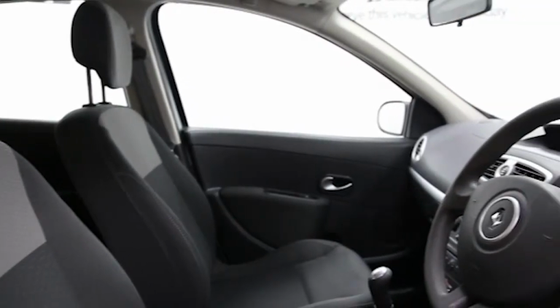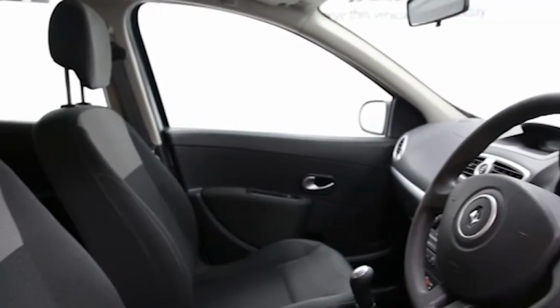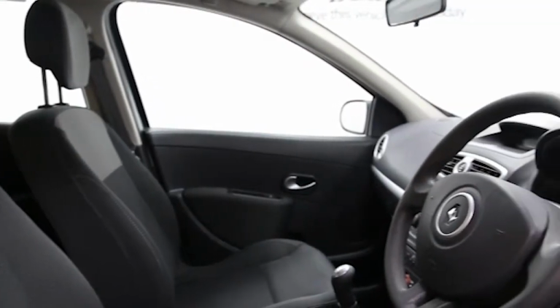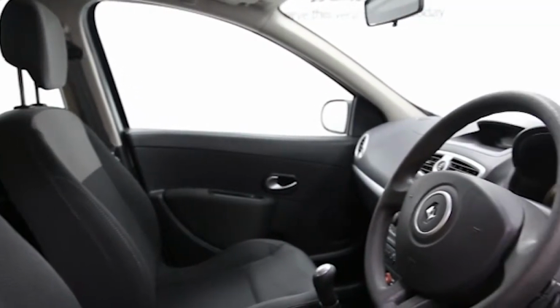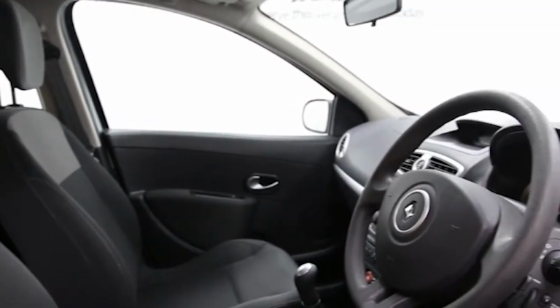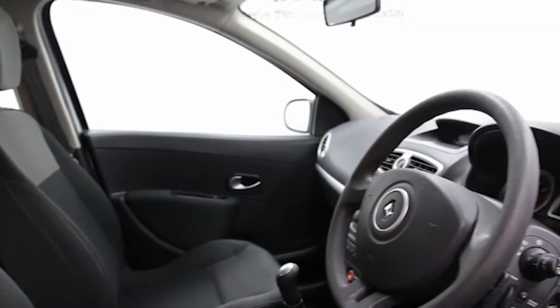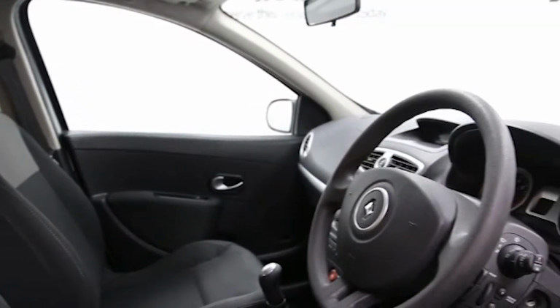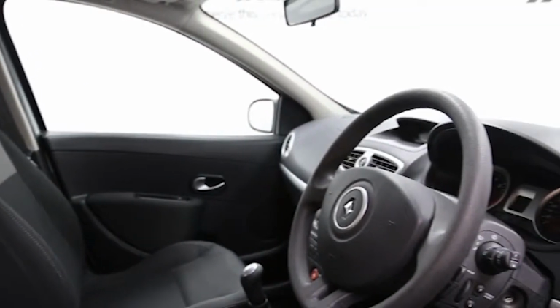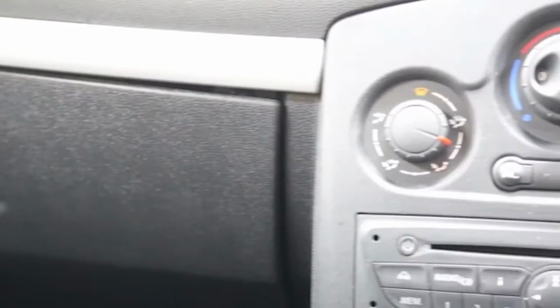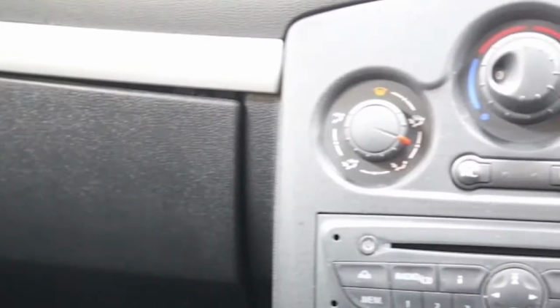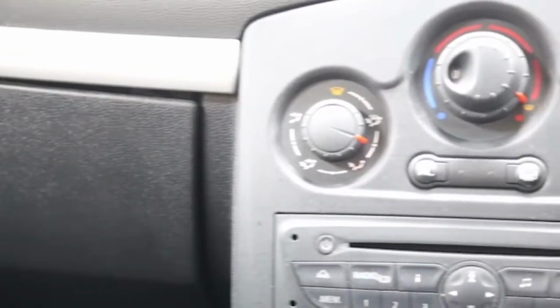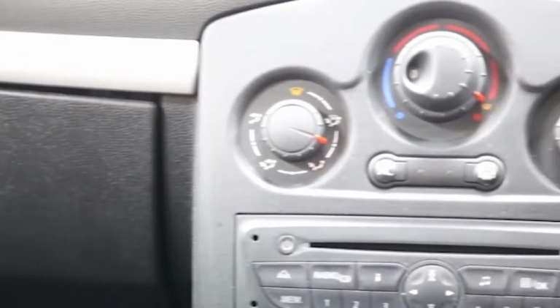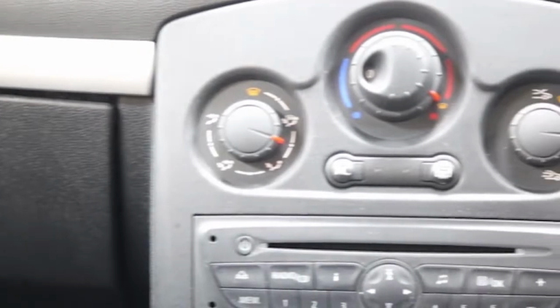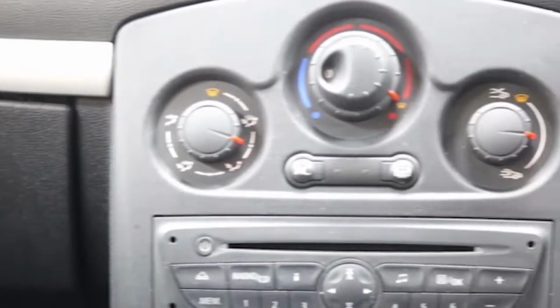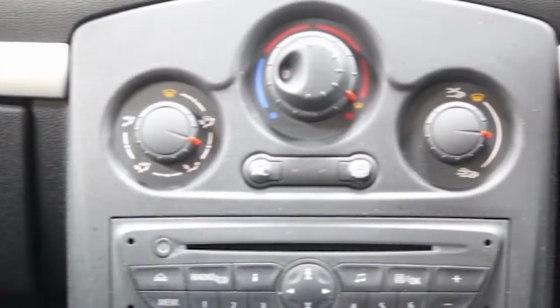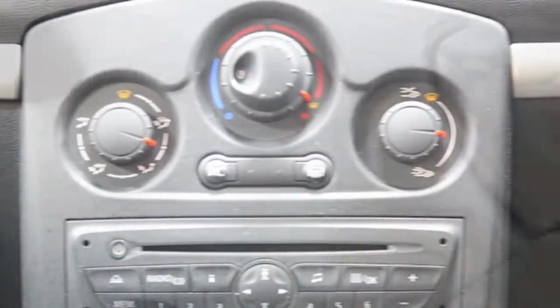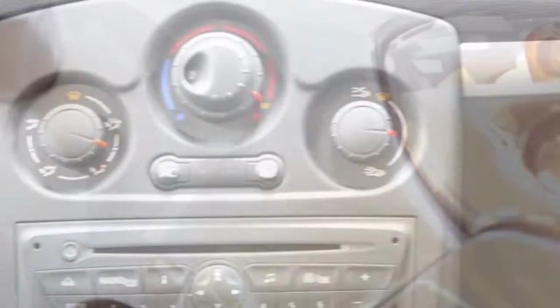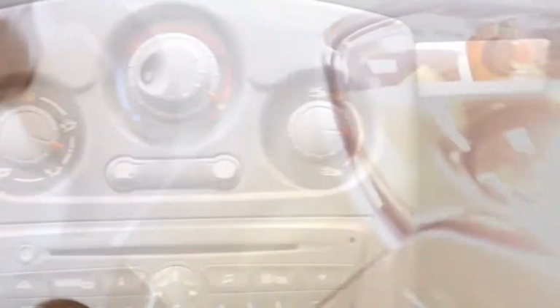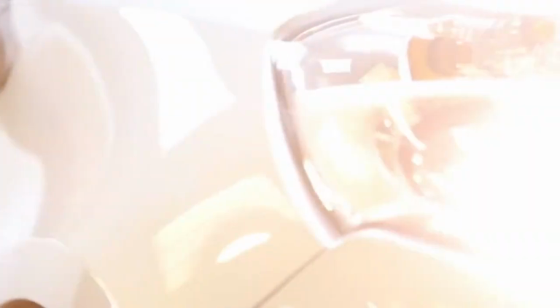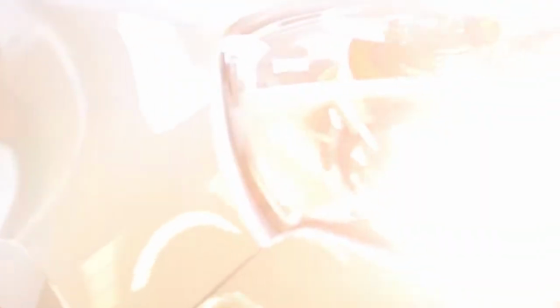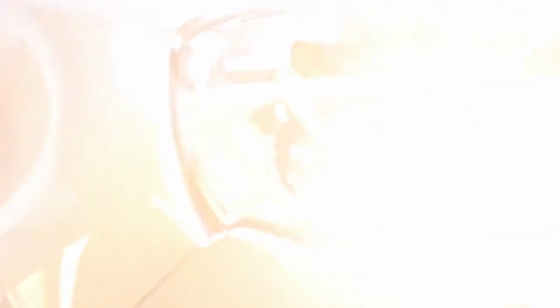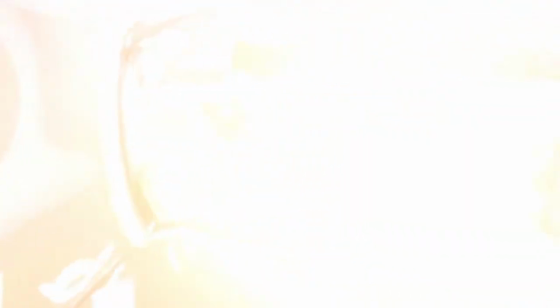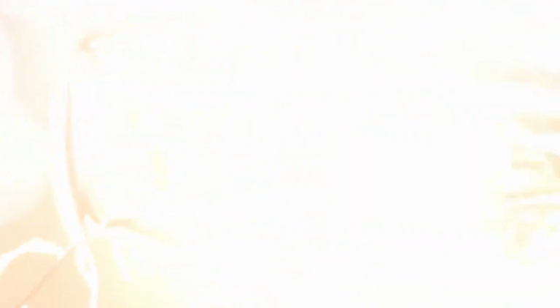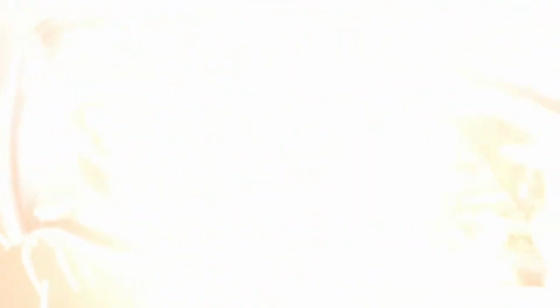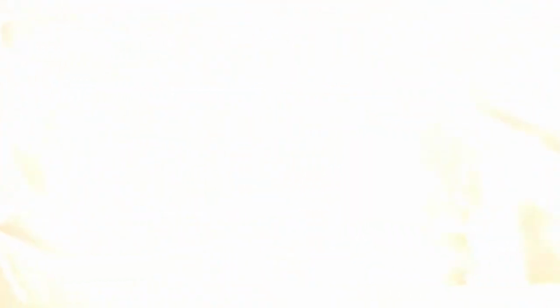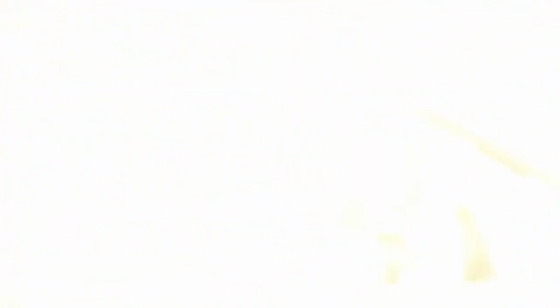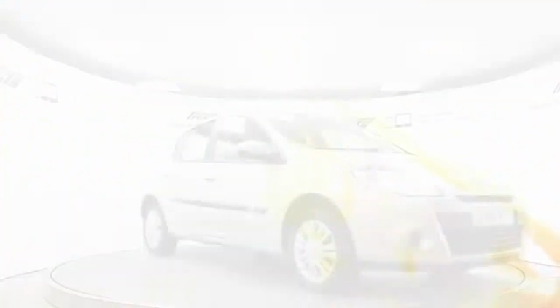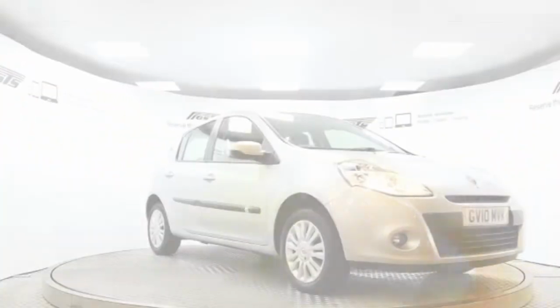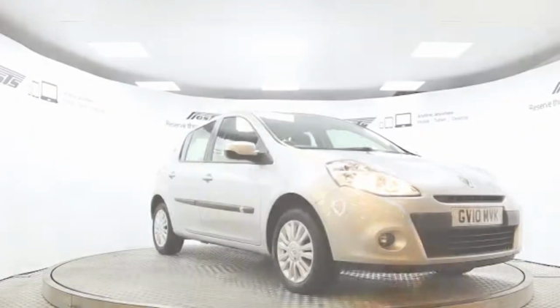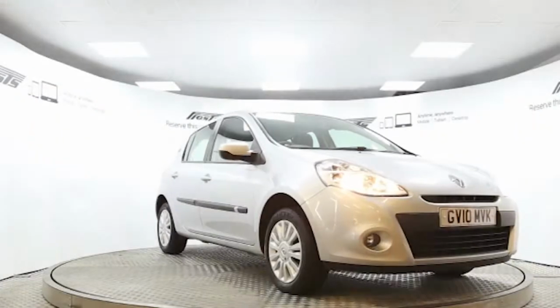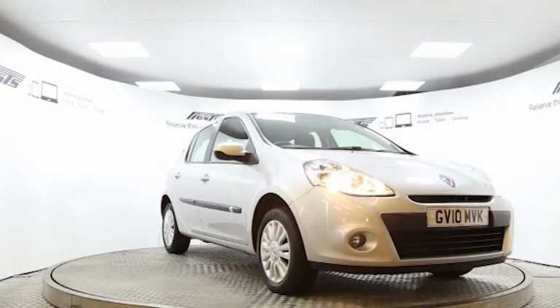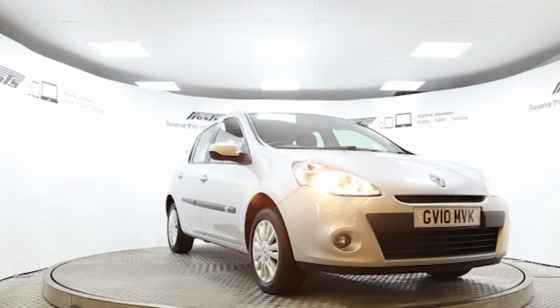it's in perfect condition. Reserve this car online today for 48 hours for a no obligation, fully refundable £100.